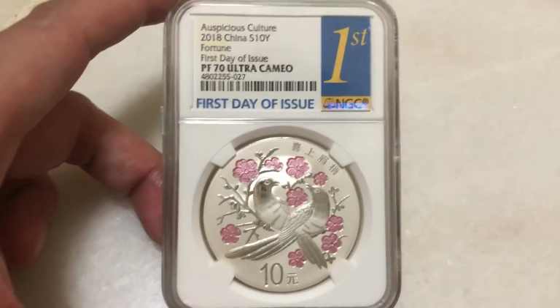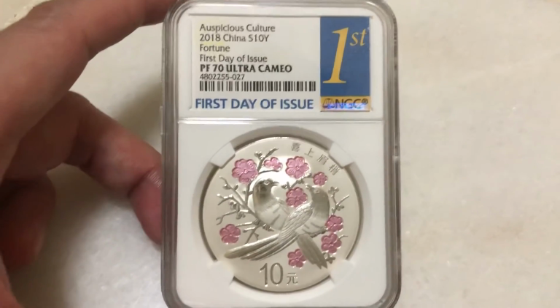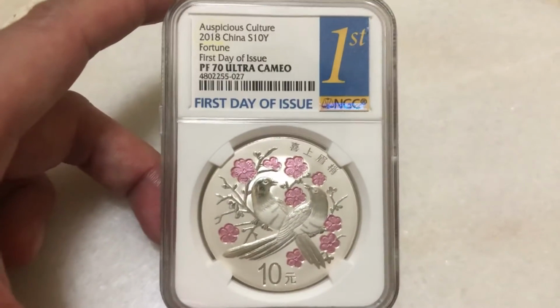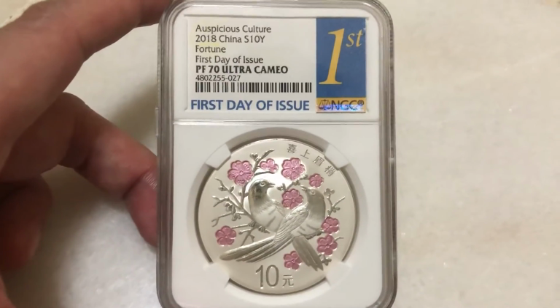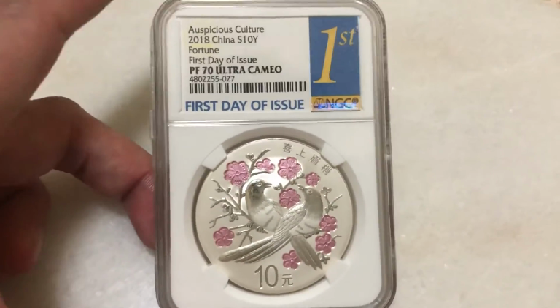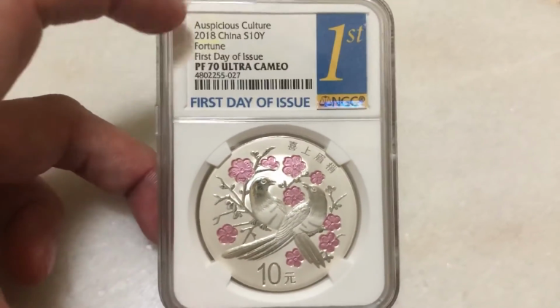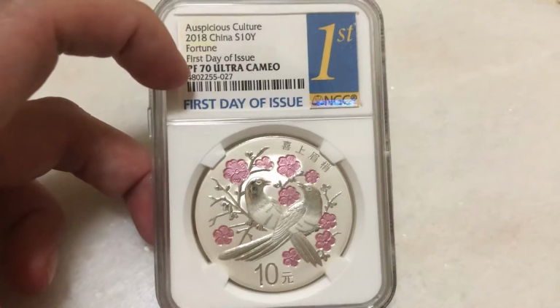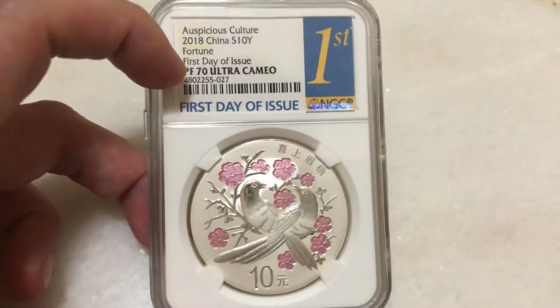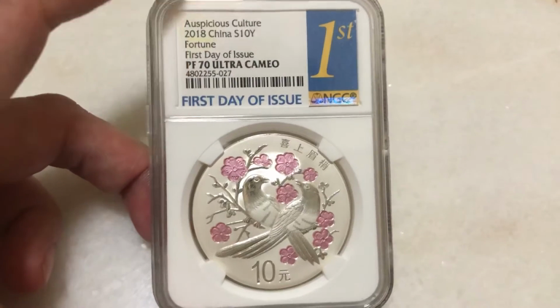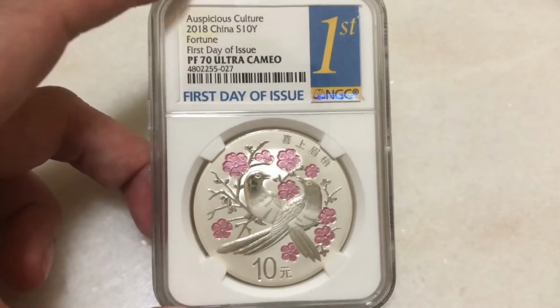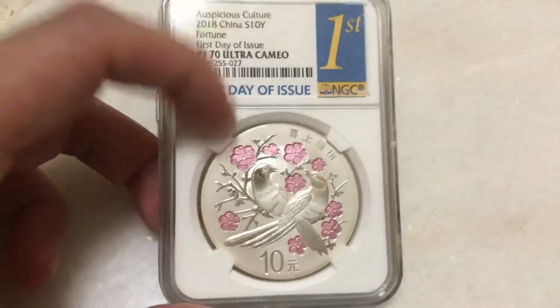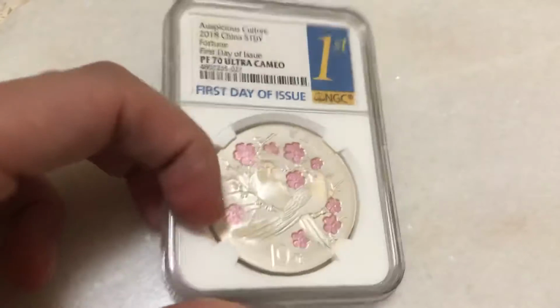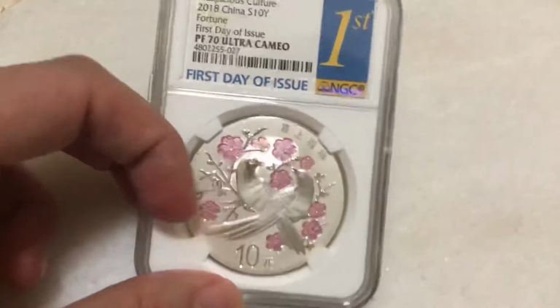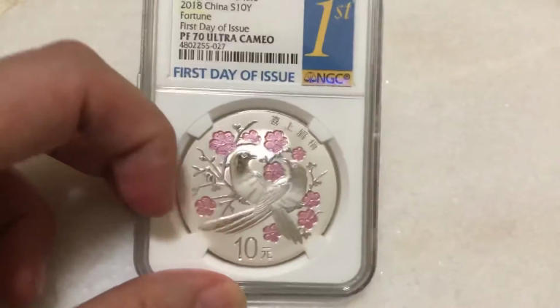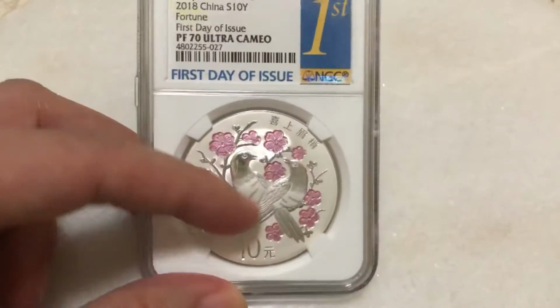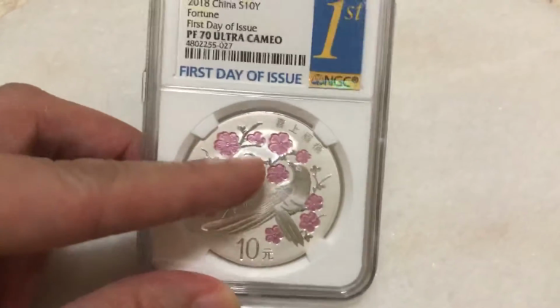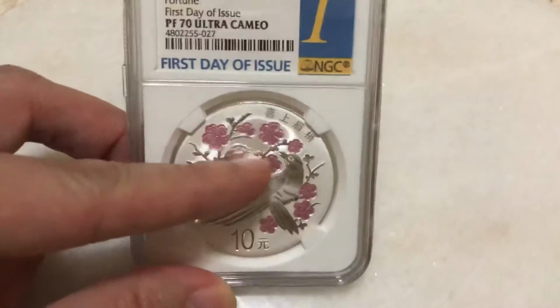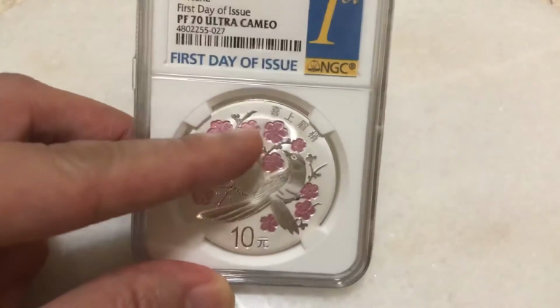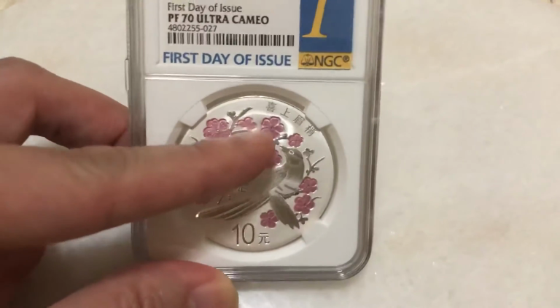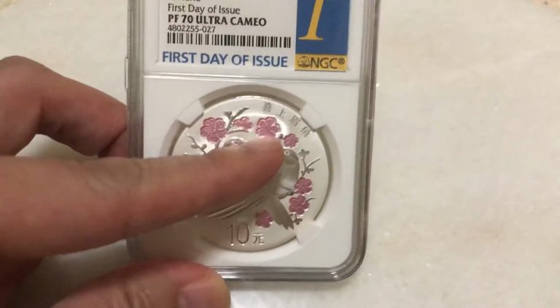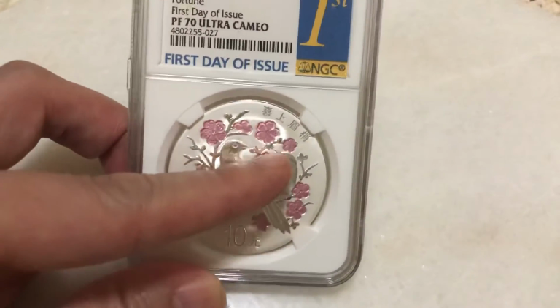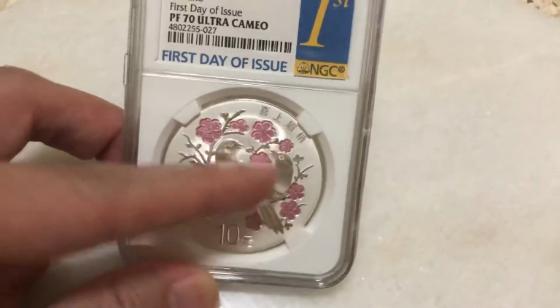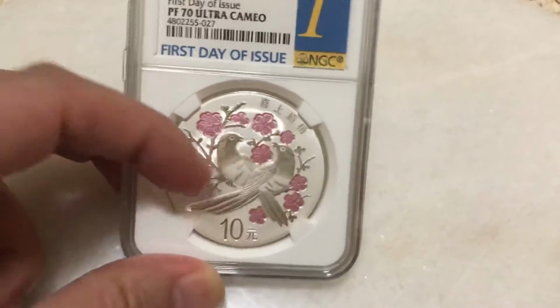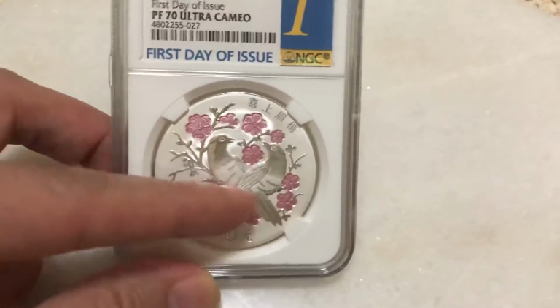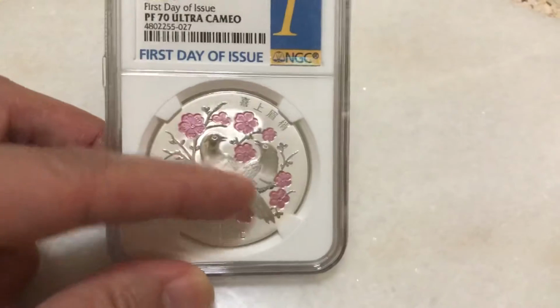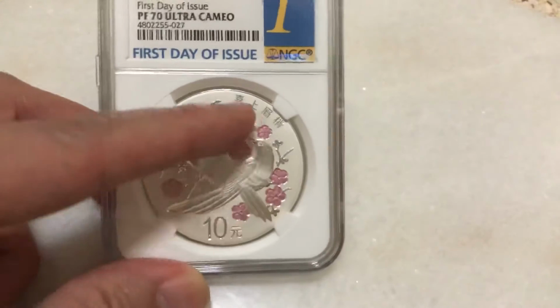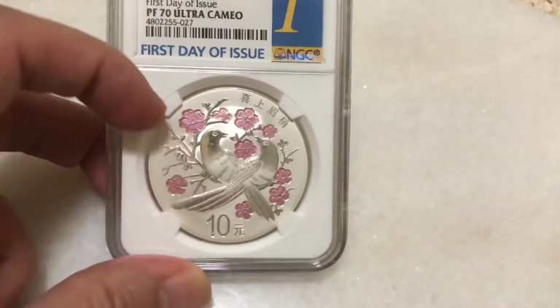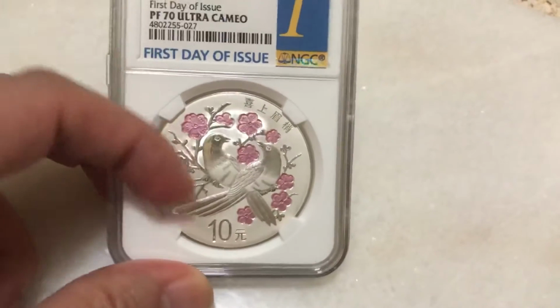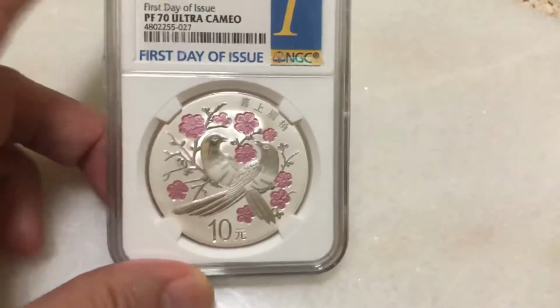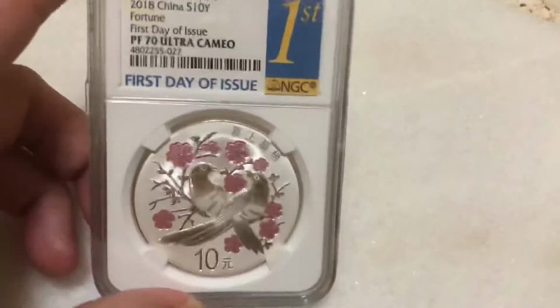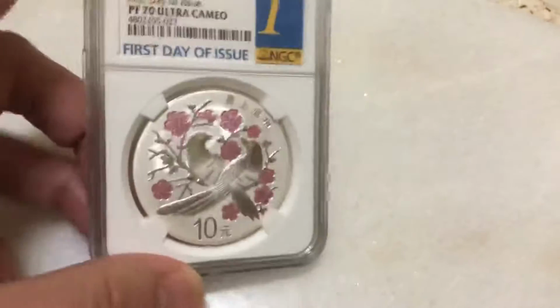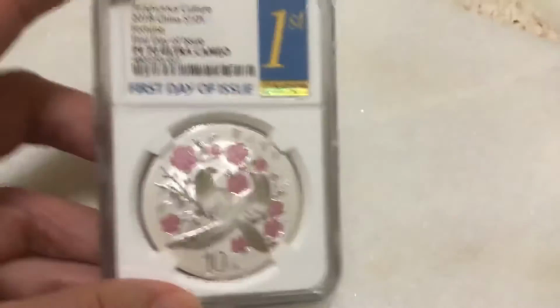This is 2018 fortune. In Chinese, so-called 'shi-sang mei-siao' — two birds with the blossom flowers. It looks happy.